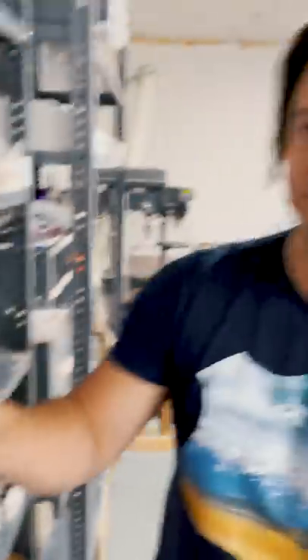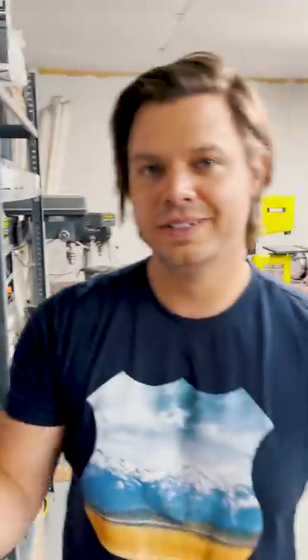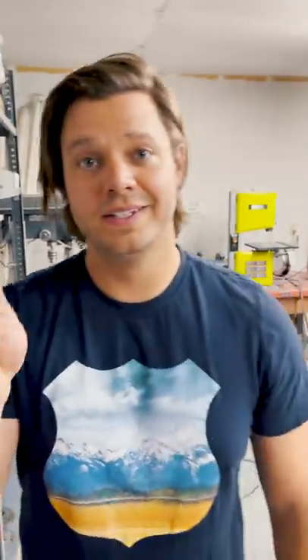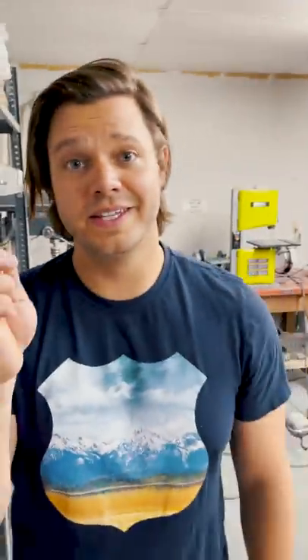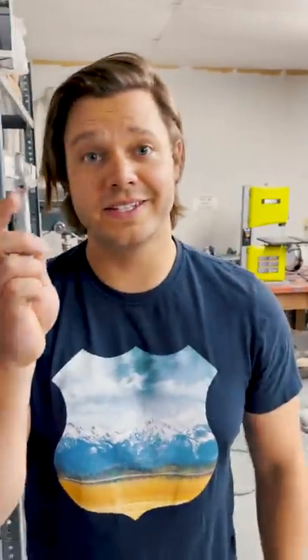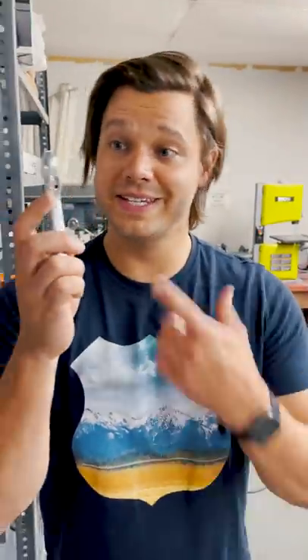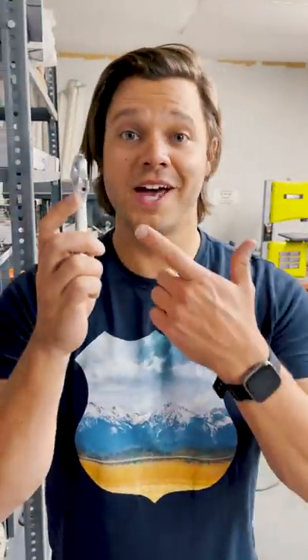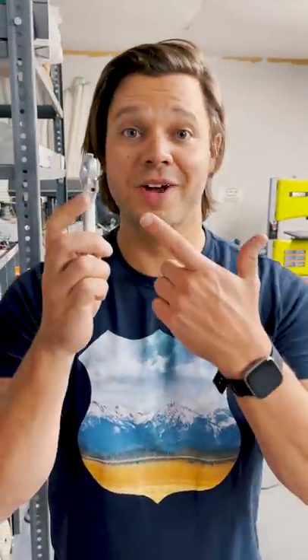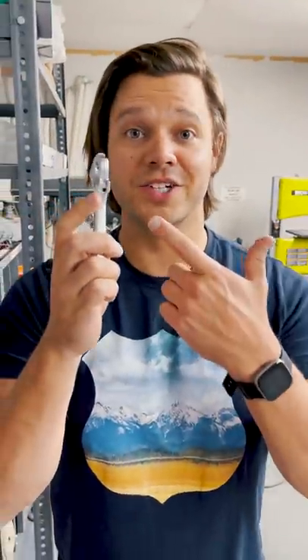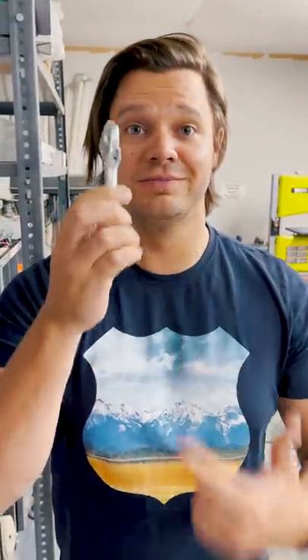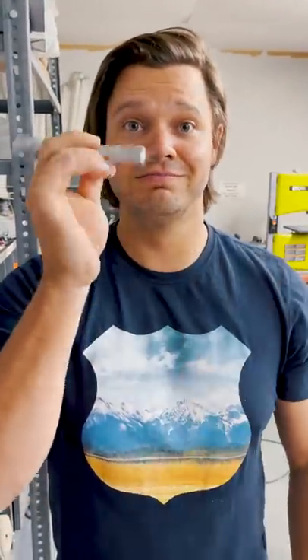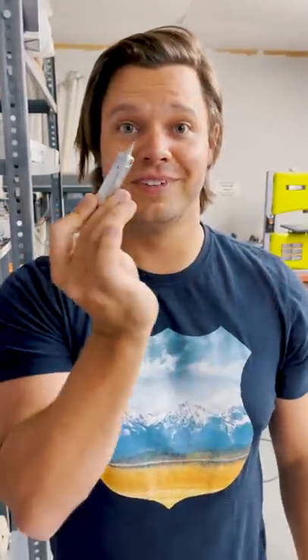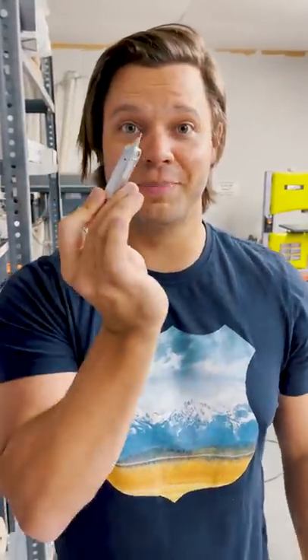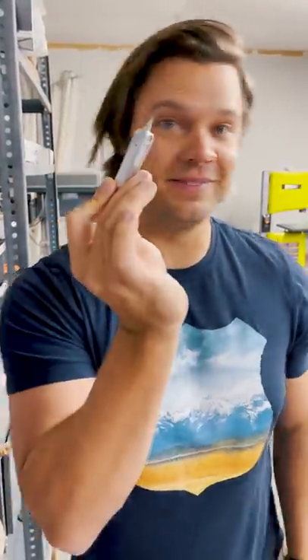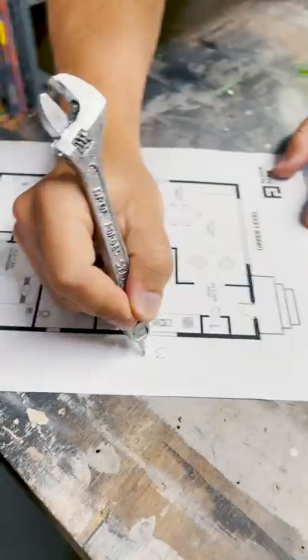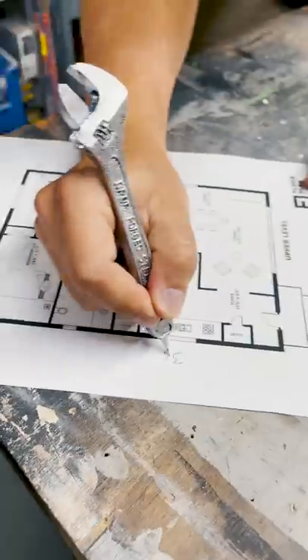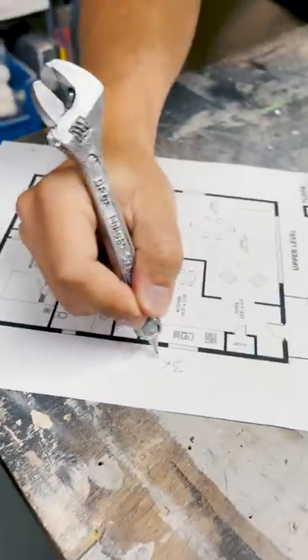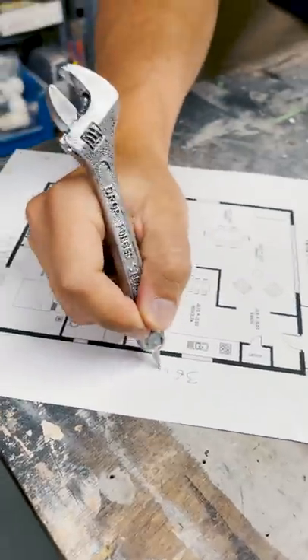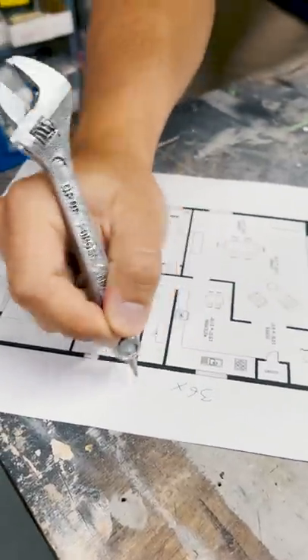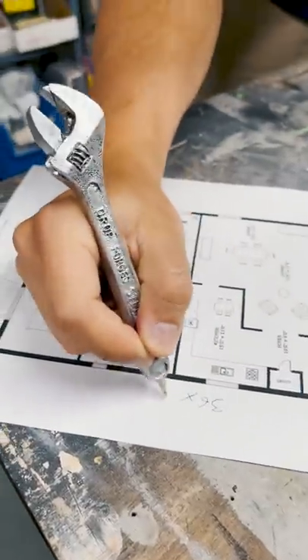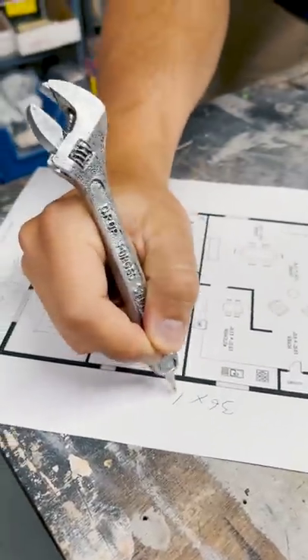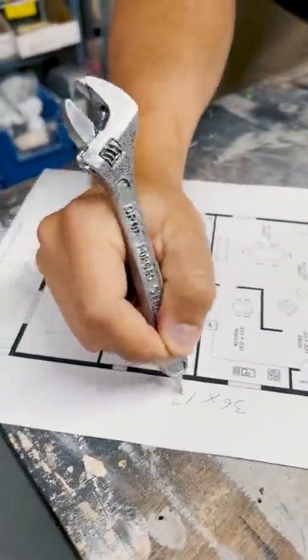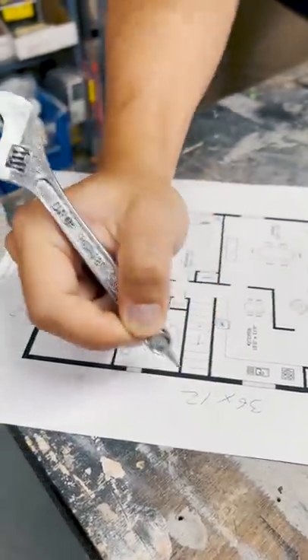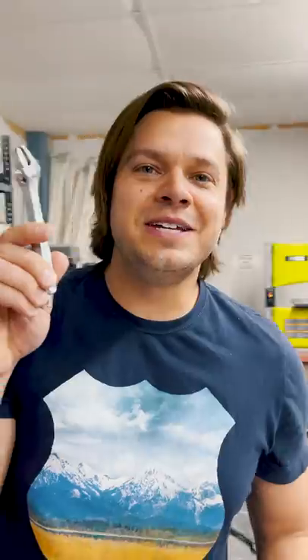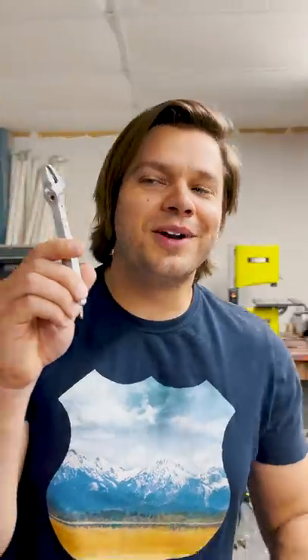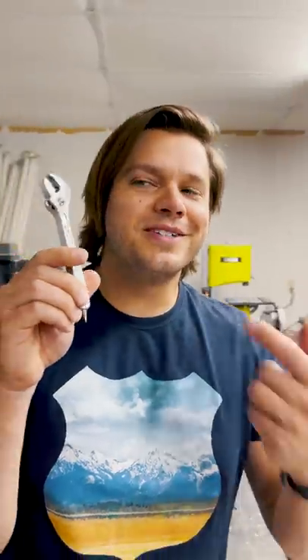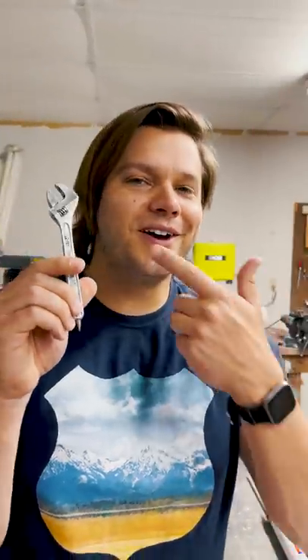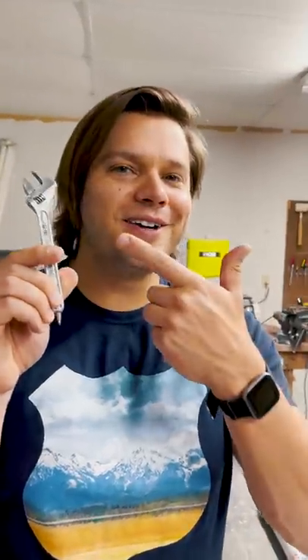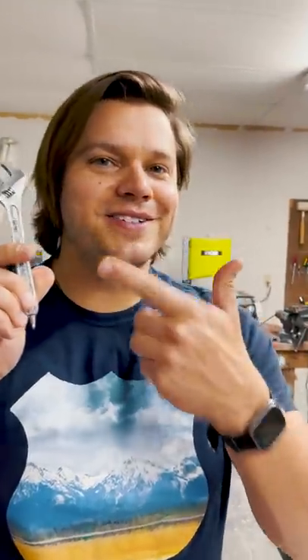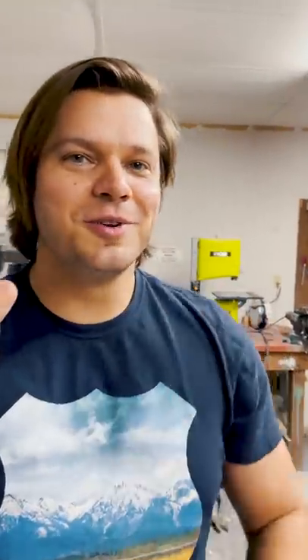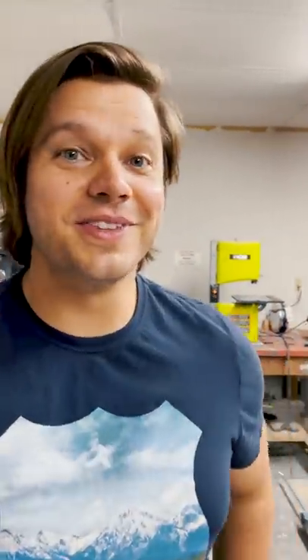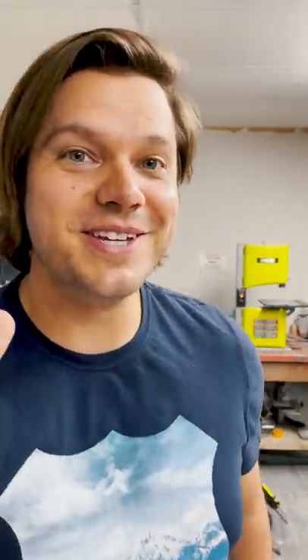Oh, this is not a wrench — it's a pen. Now let me show you some other Vat19 products that aren't what they seem.